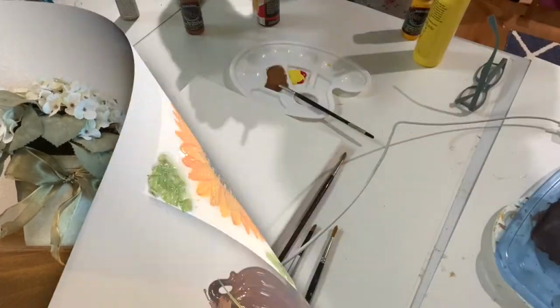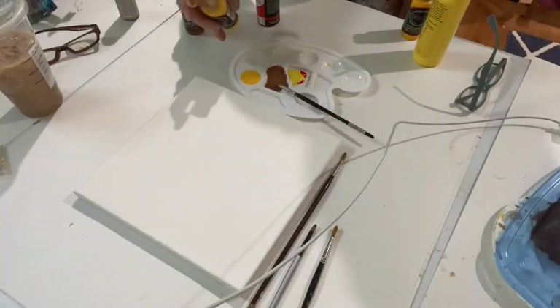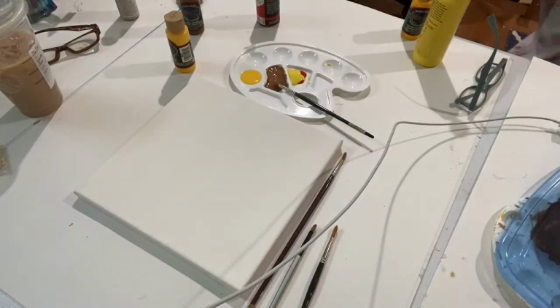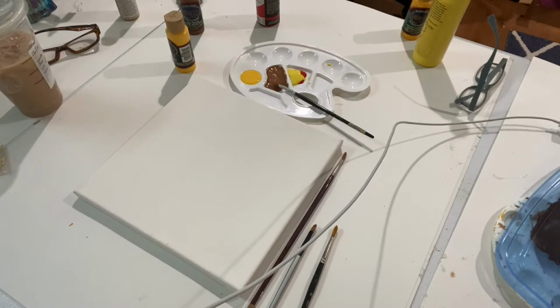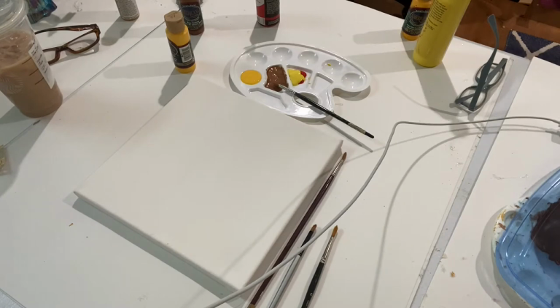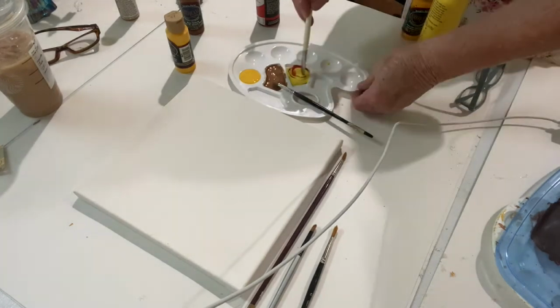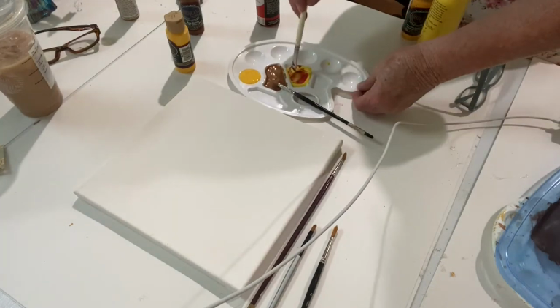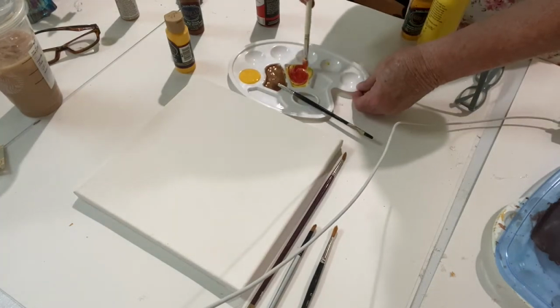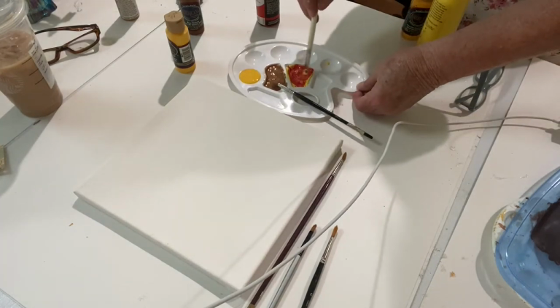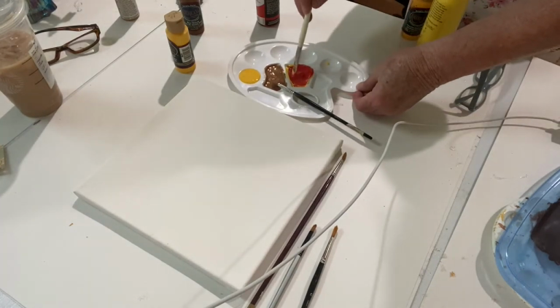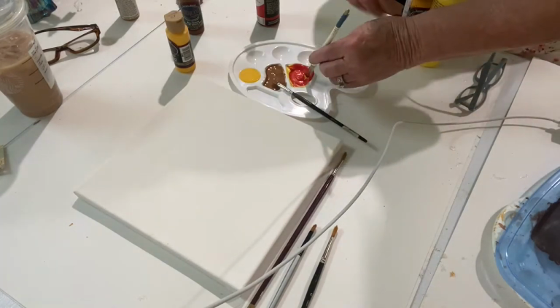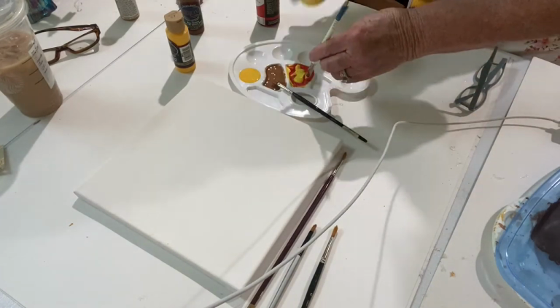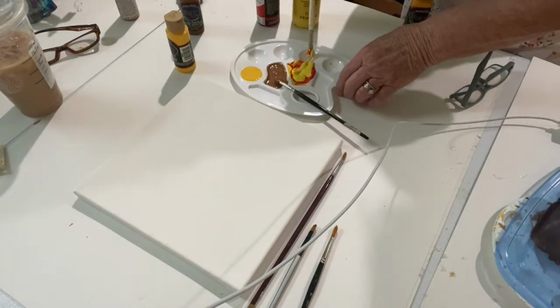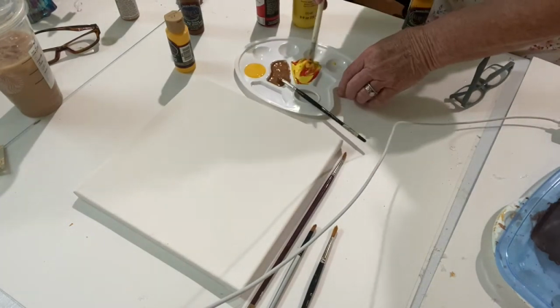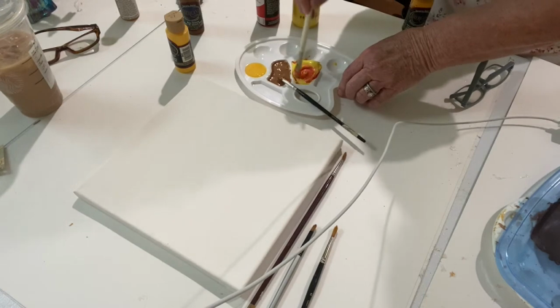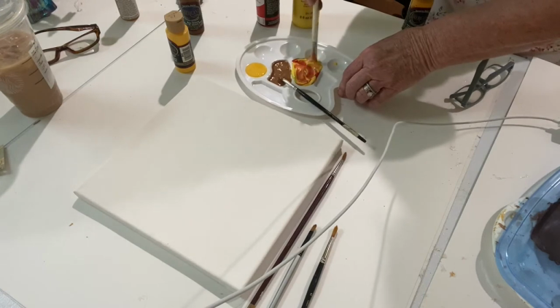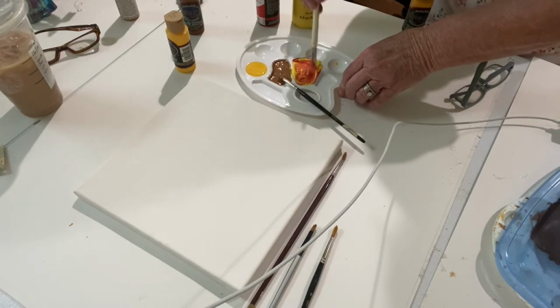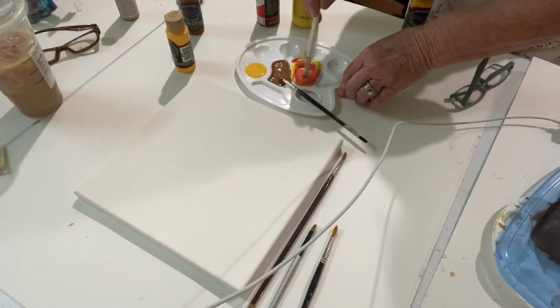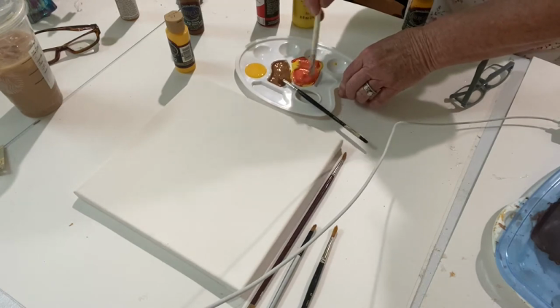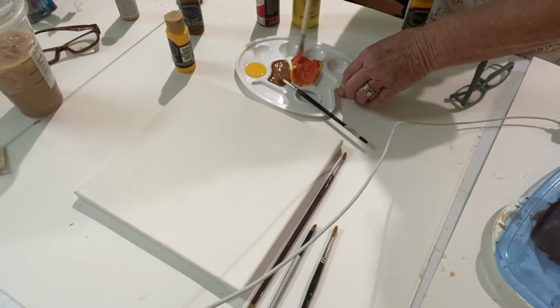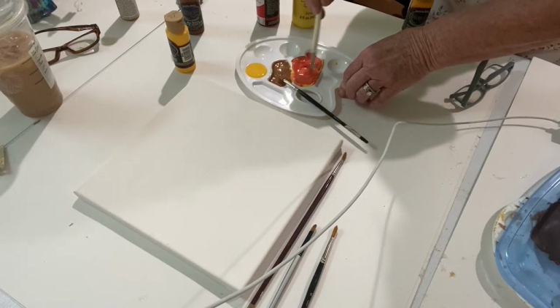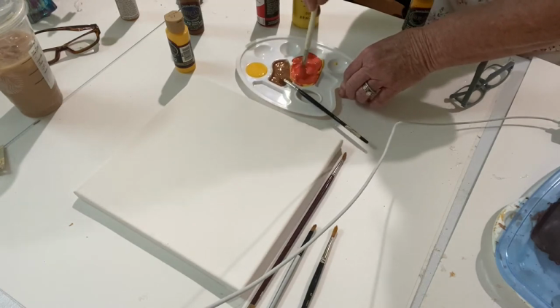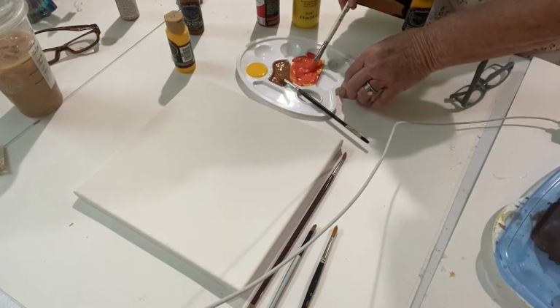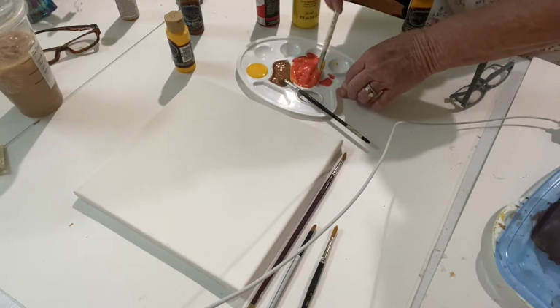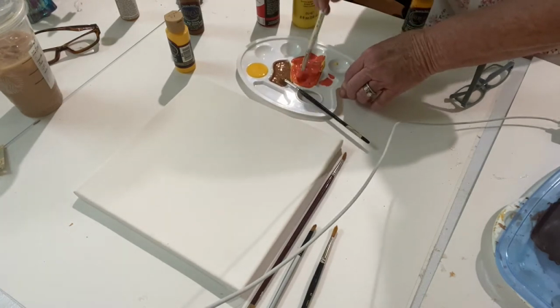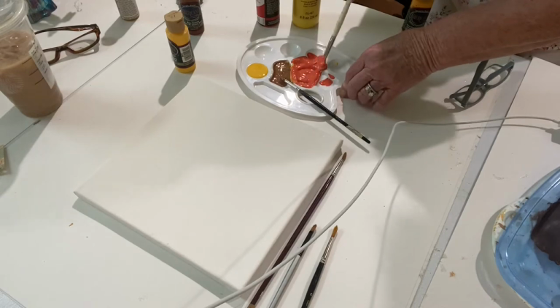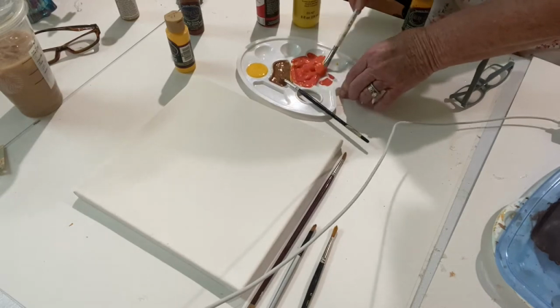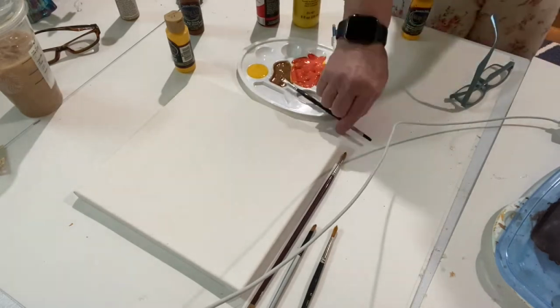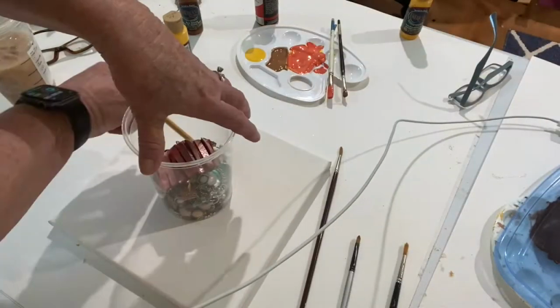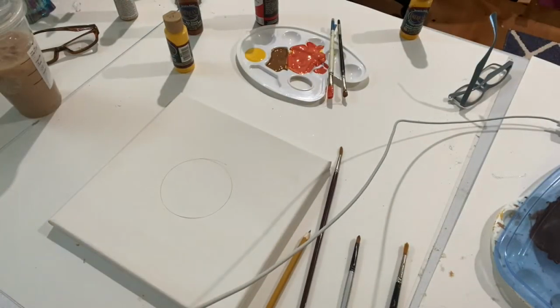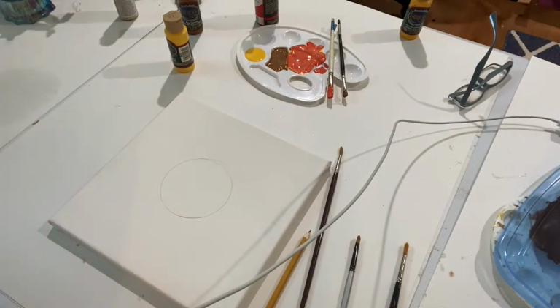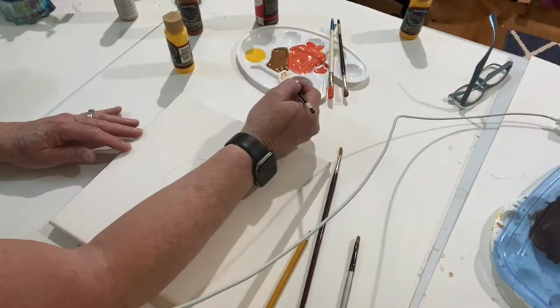I started with two 10 by 10 canvases that I had put a base coat of white on the day before, and then I had yellow, brown, and orange paint. I had to make up my own orange paint with the red and the yellow because I didn't have any.